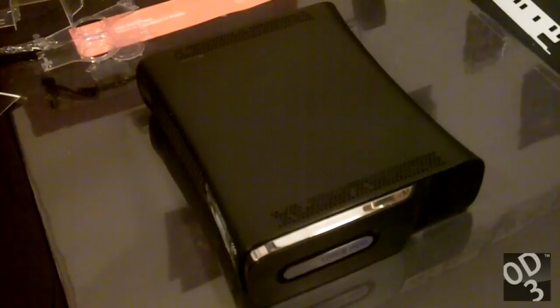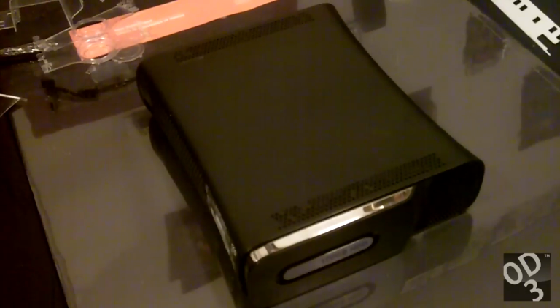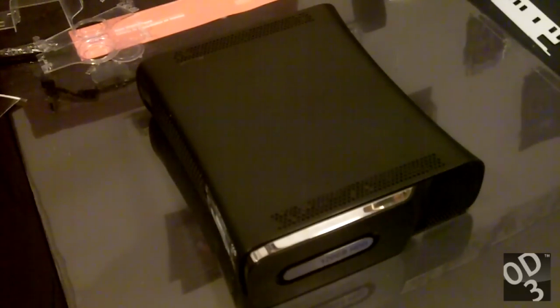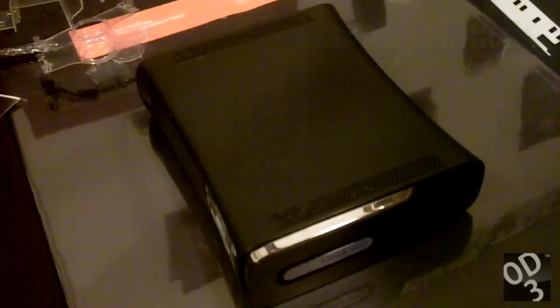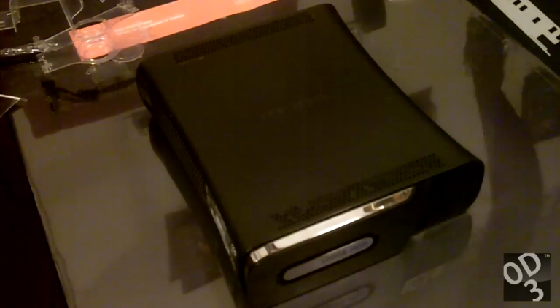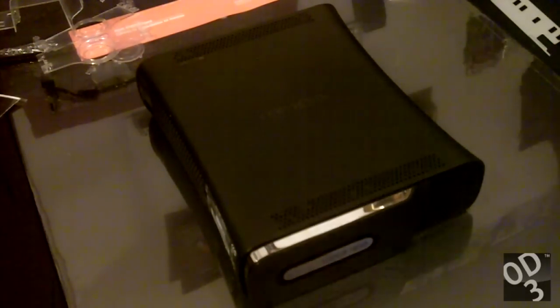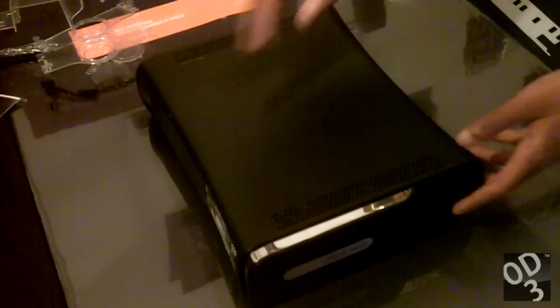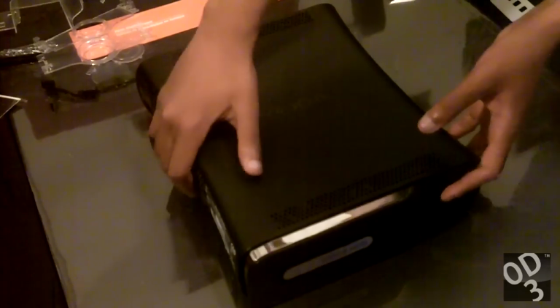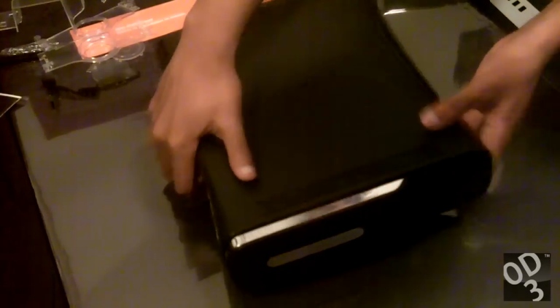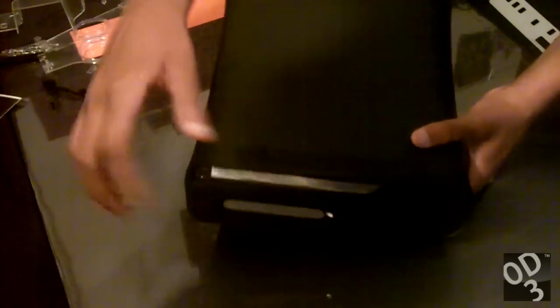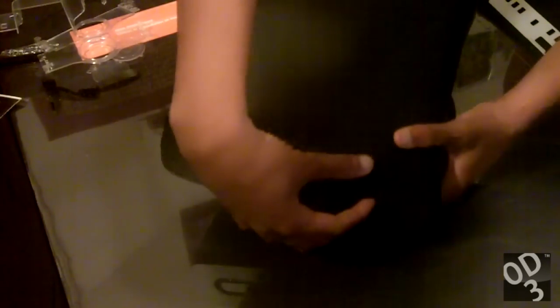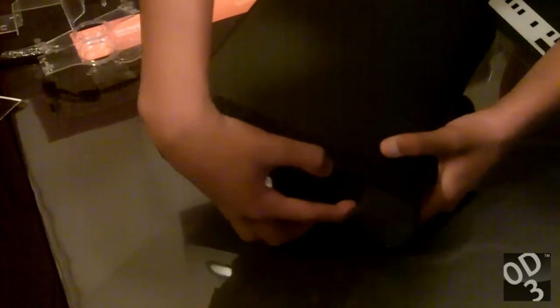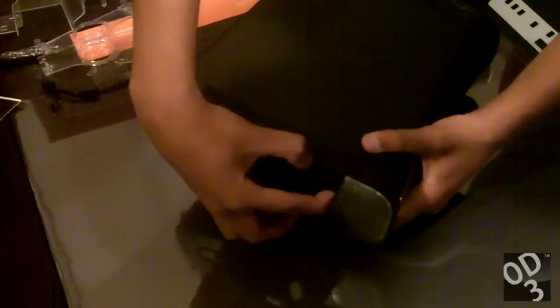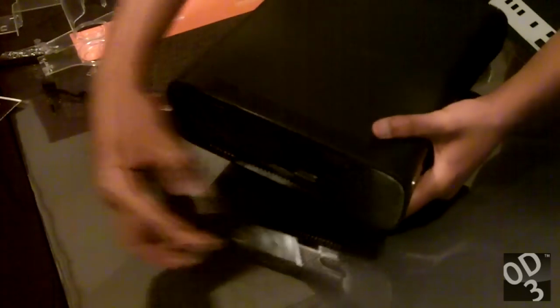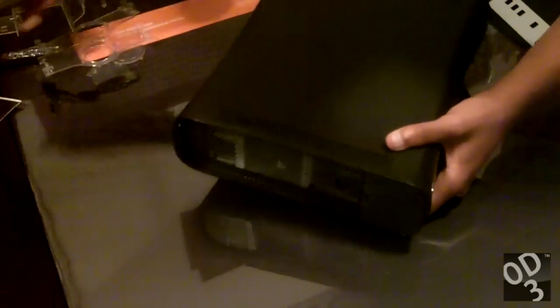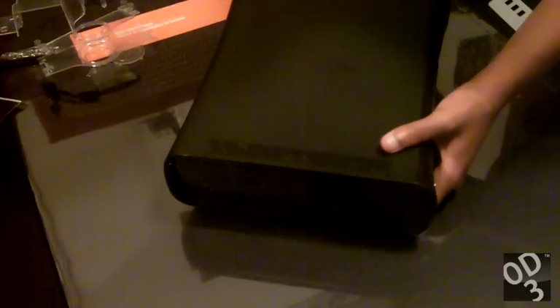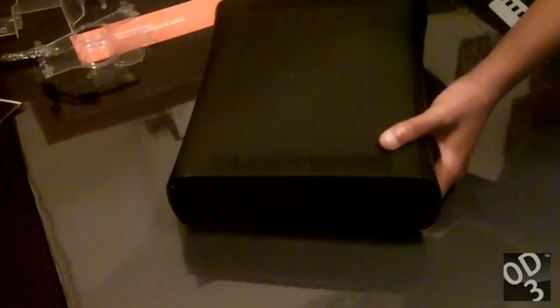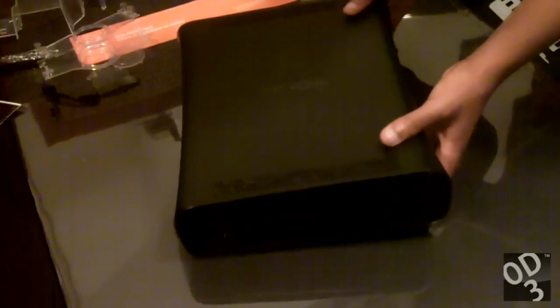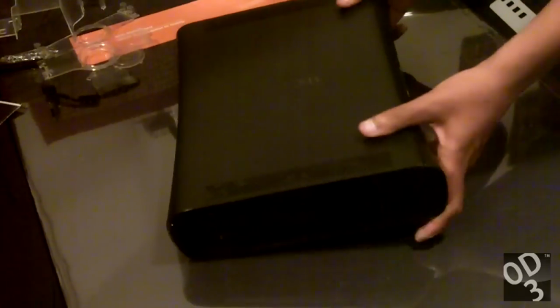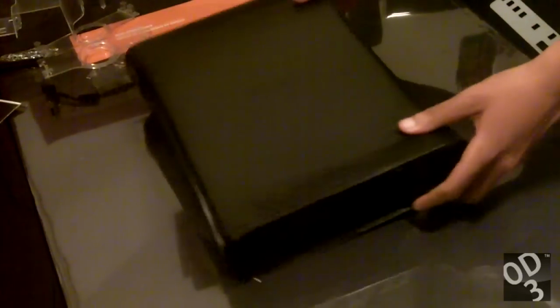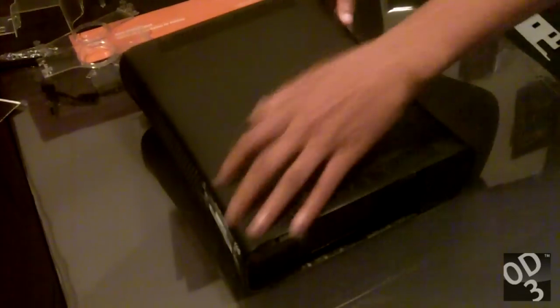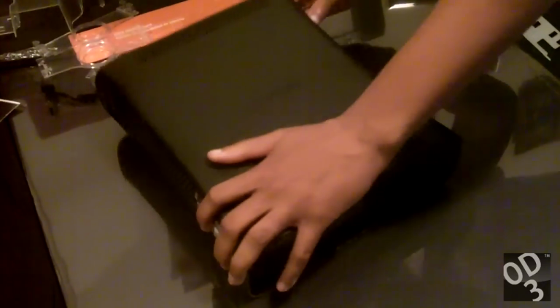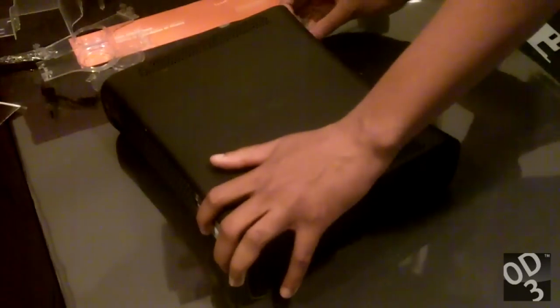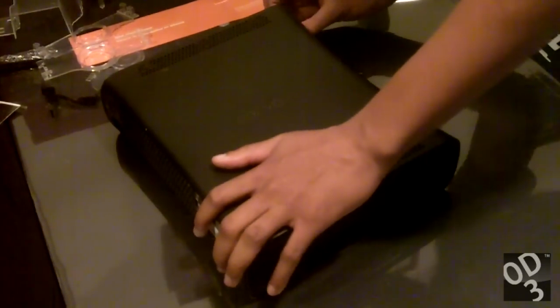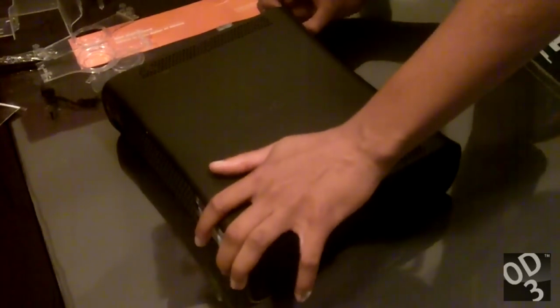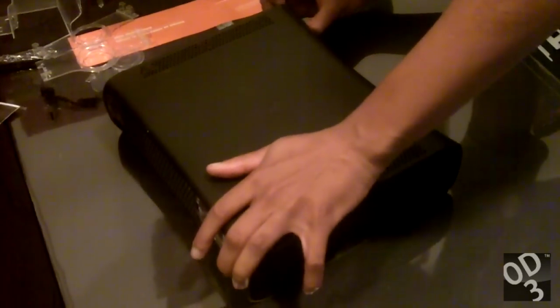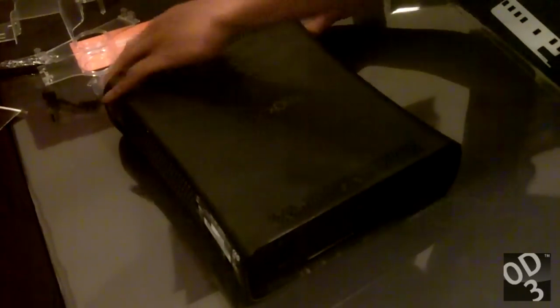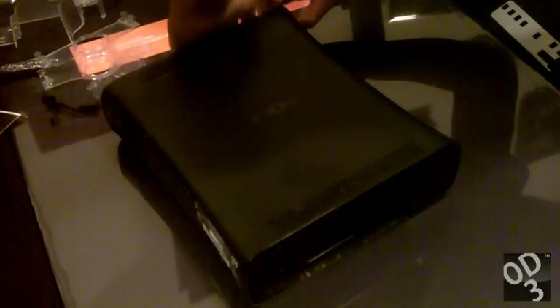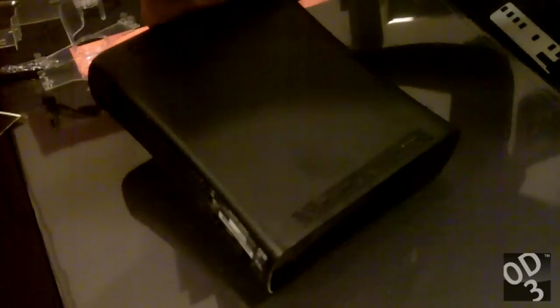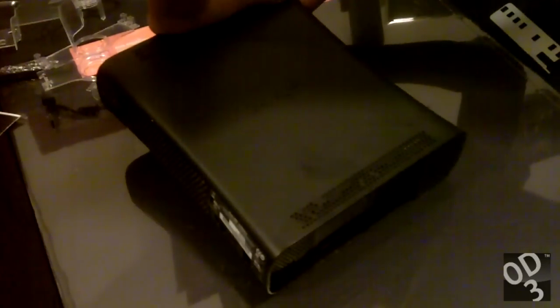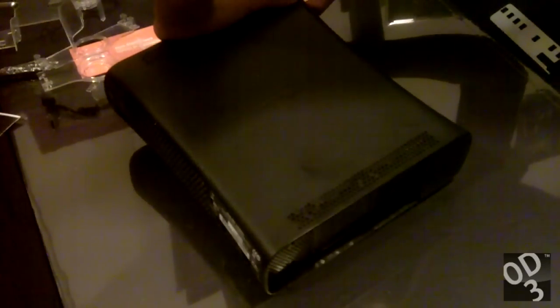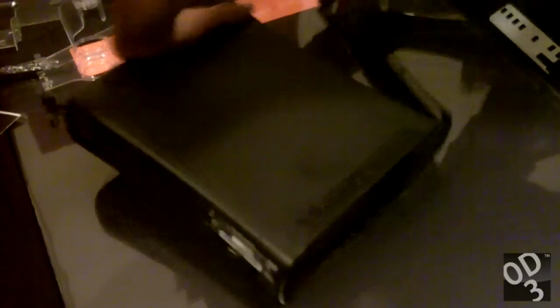Hello guys. This is going to be an installation of the Ghost Case smoked version for the Xbox 360. This is a modified case that requires you to open your Xbox 360, as you can see what I'm doing now. This does in fact void your warranty, so beware.